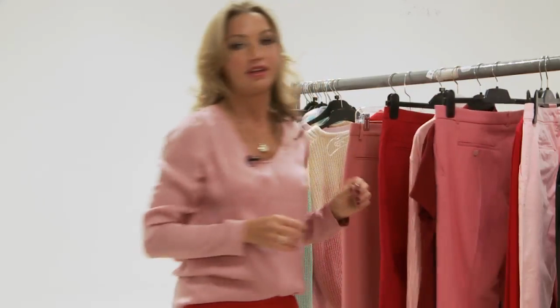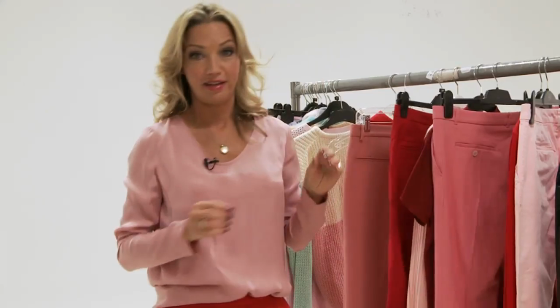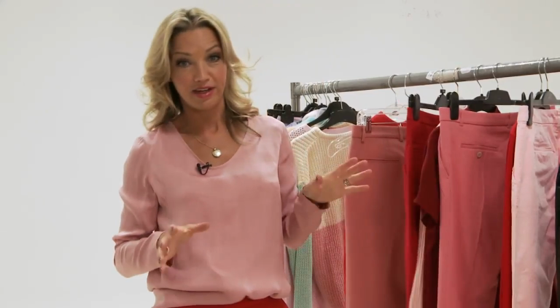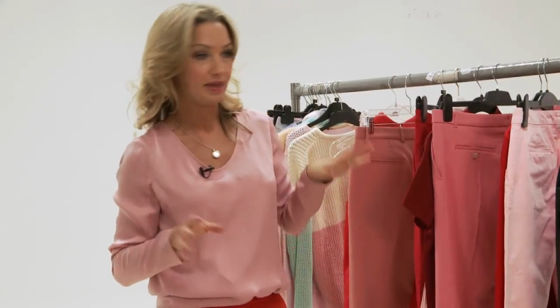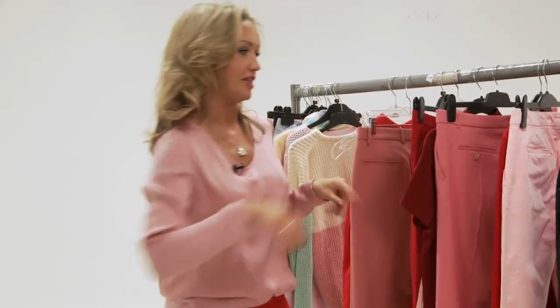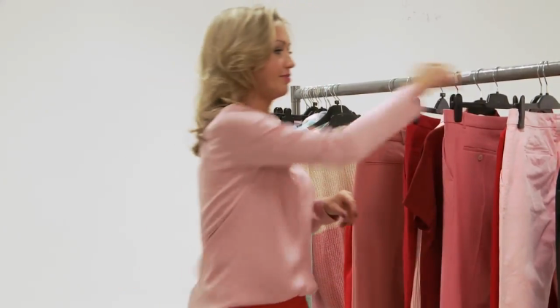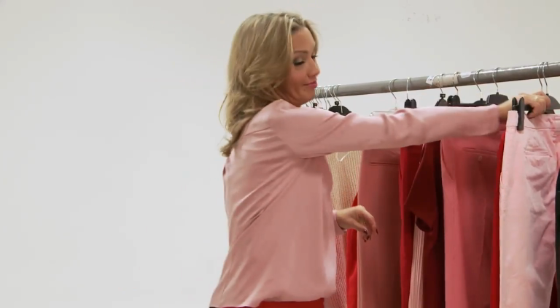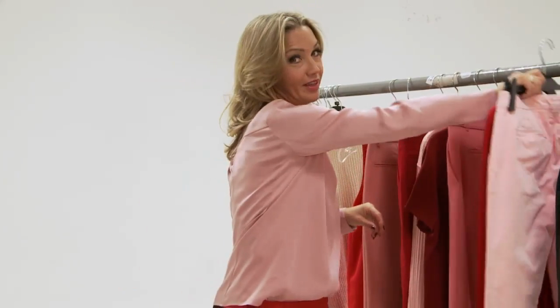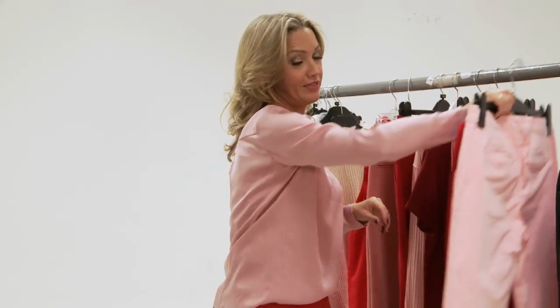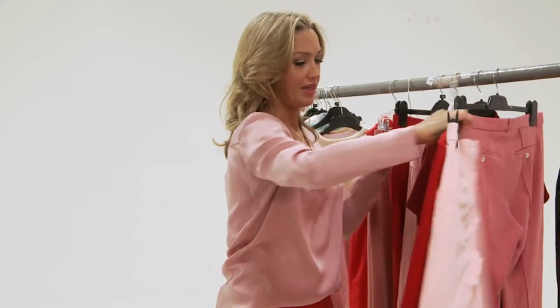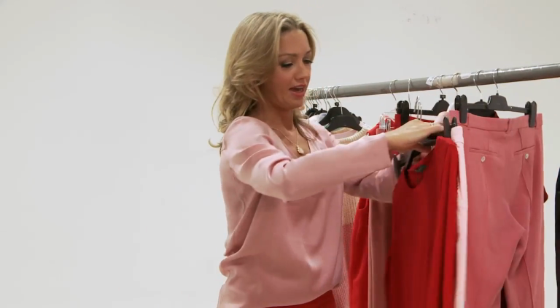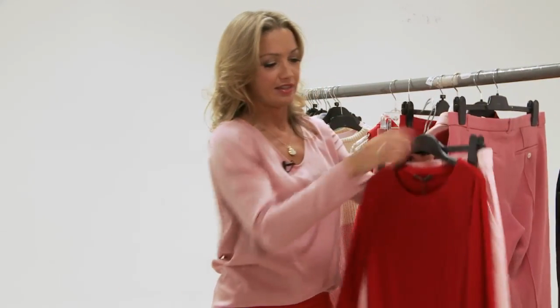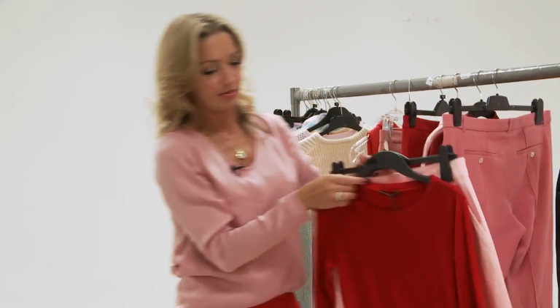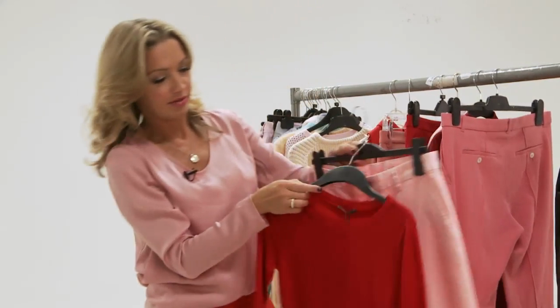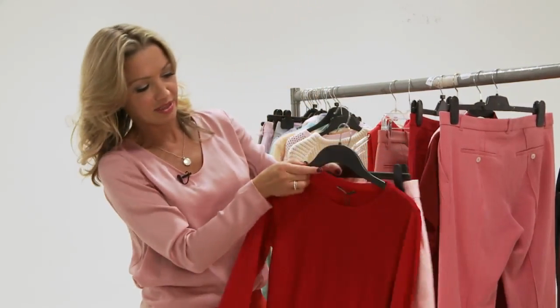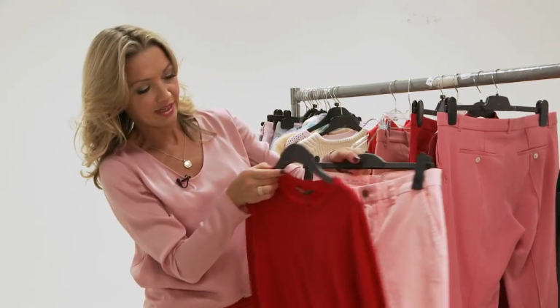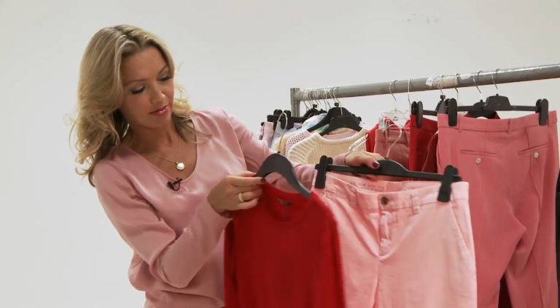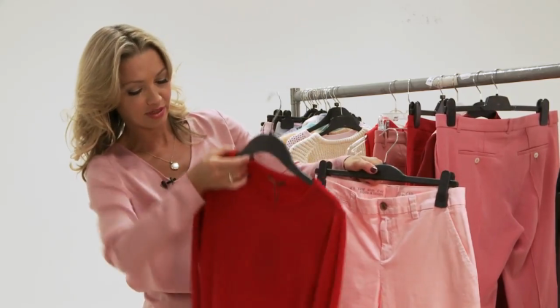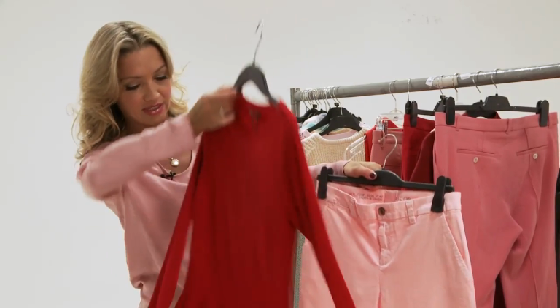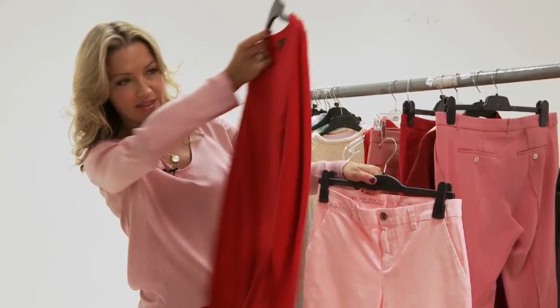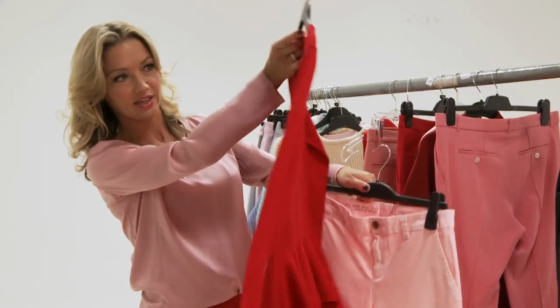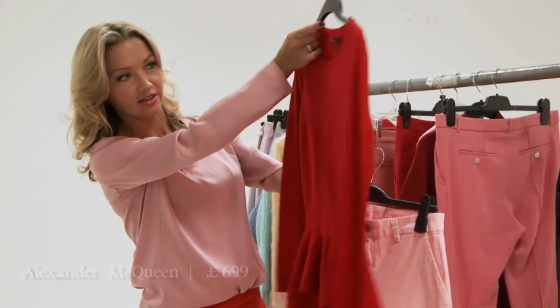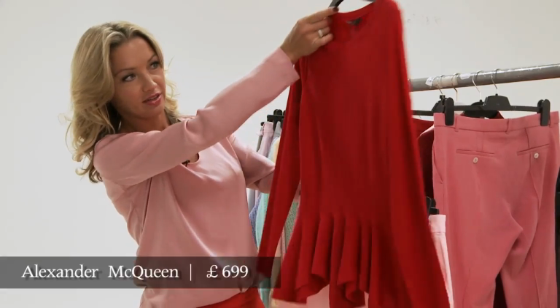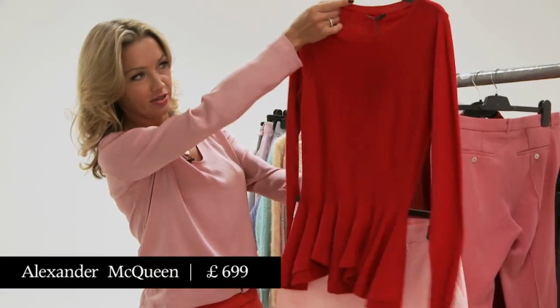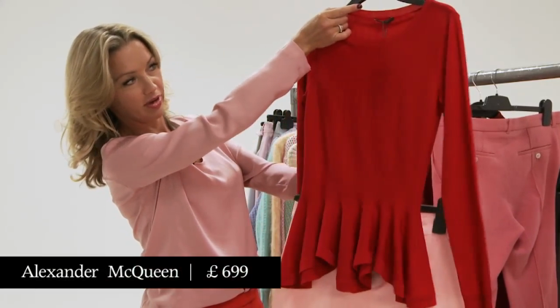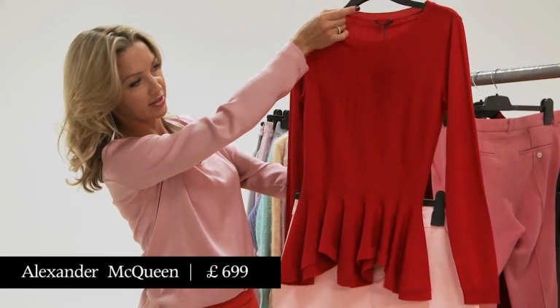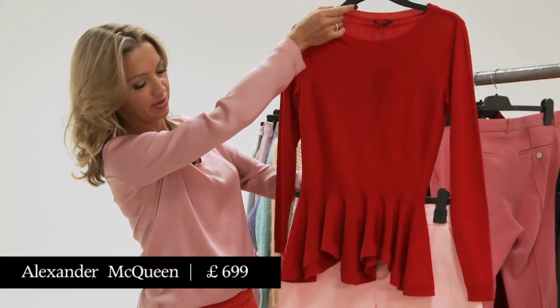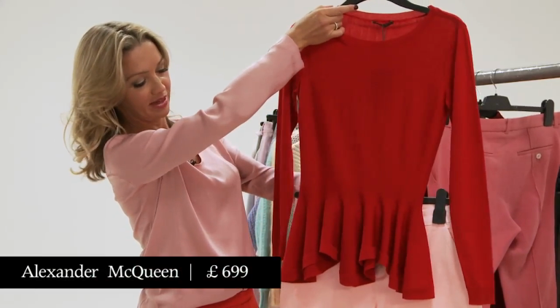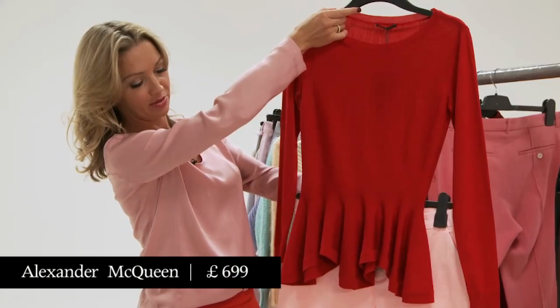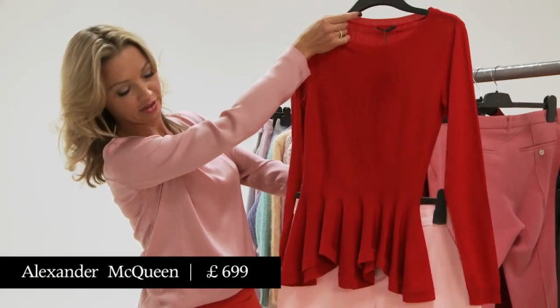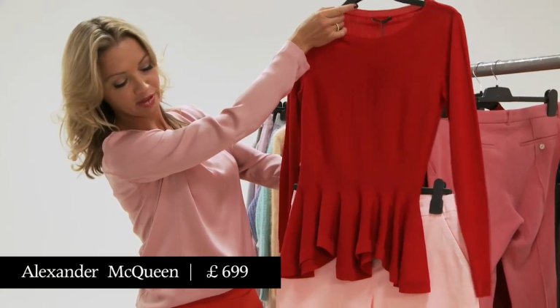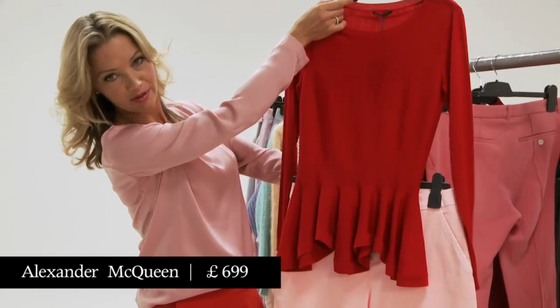And finally, pink jeans — this is for me. These are some very pretty Gap pink jeans and, actually, they totally work with an Alexander McQueen tomato peplum.